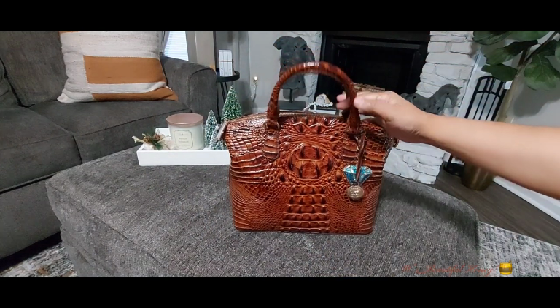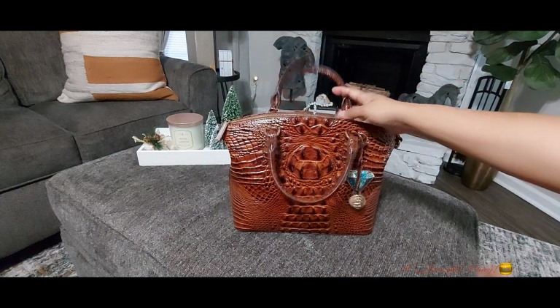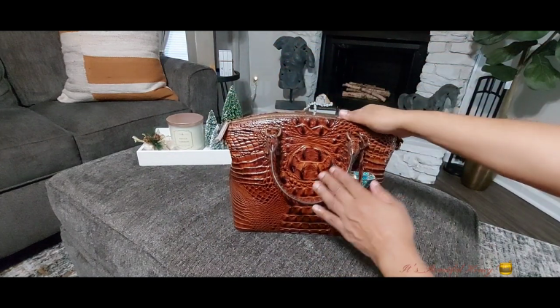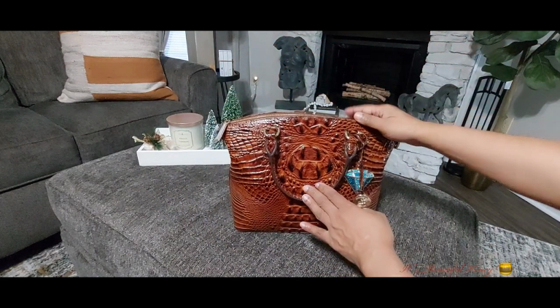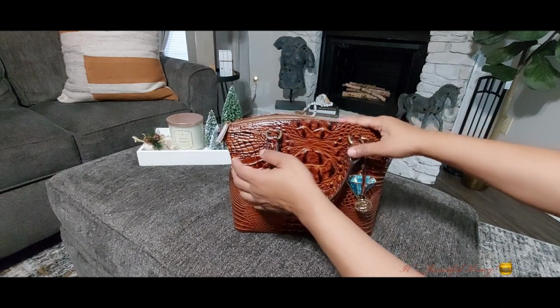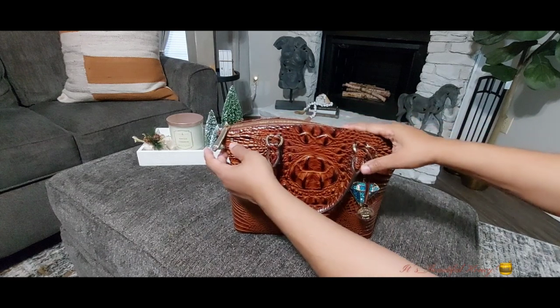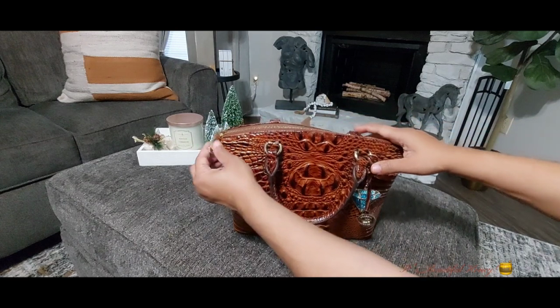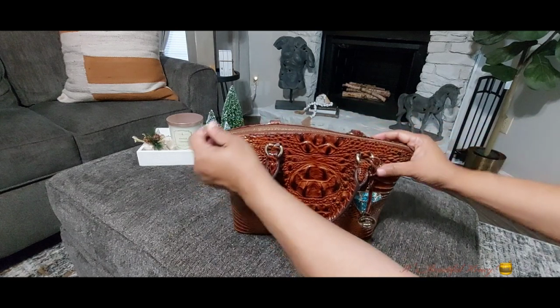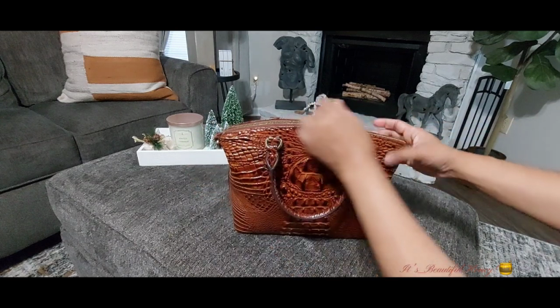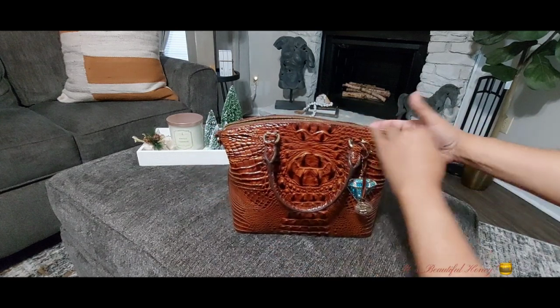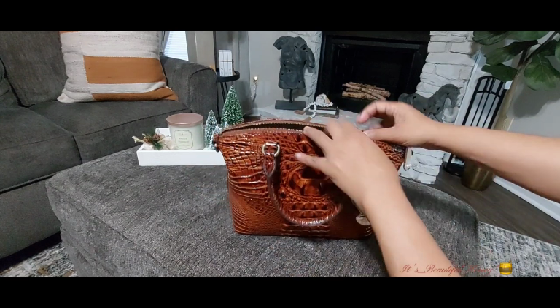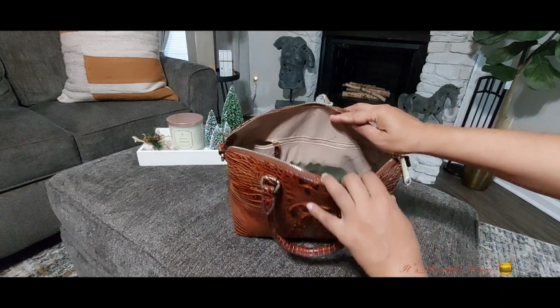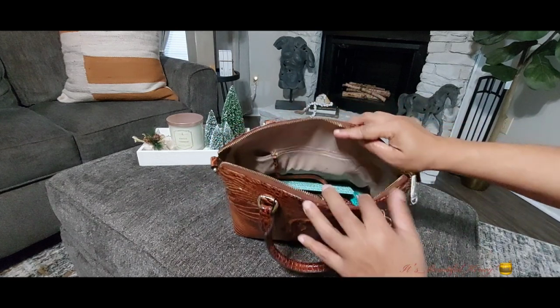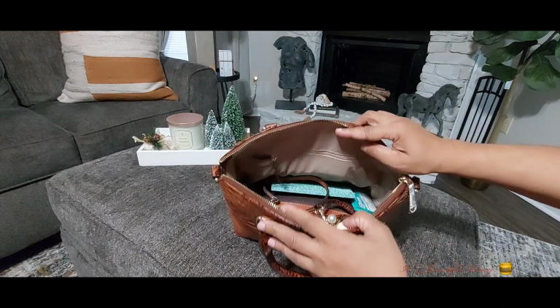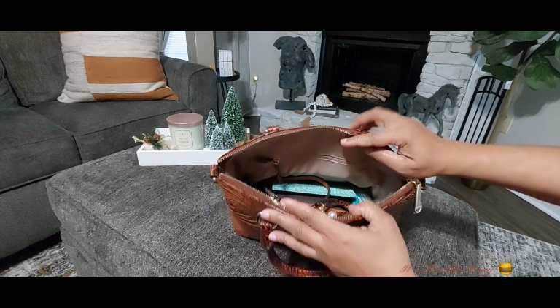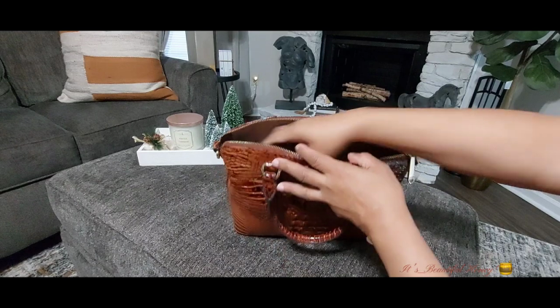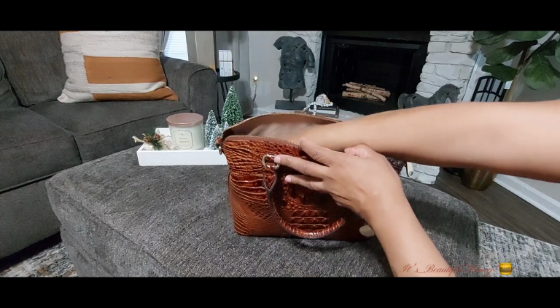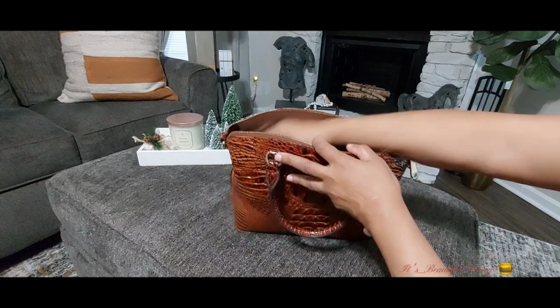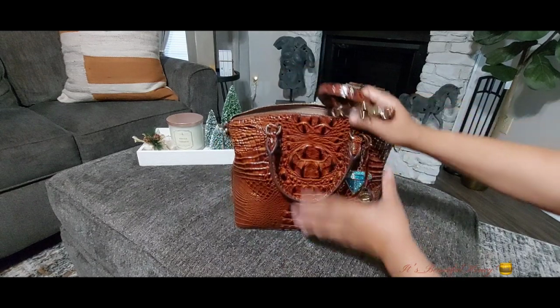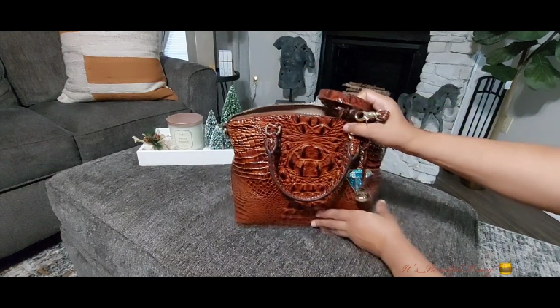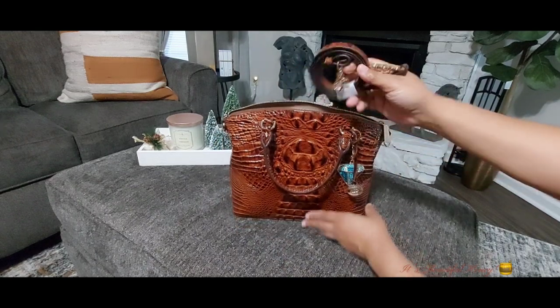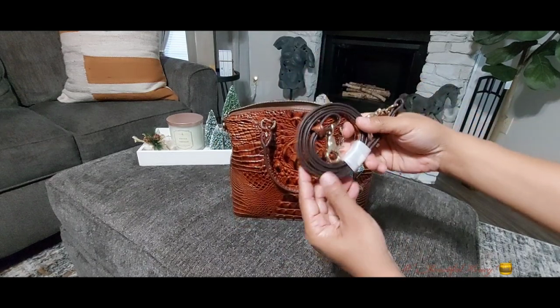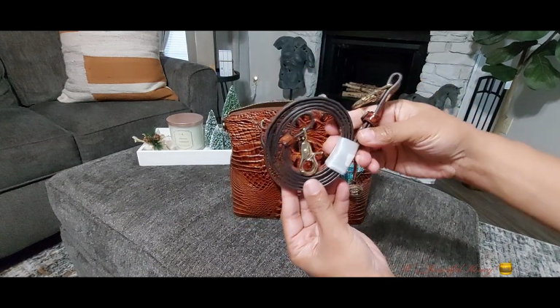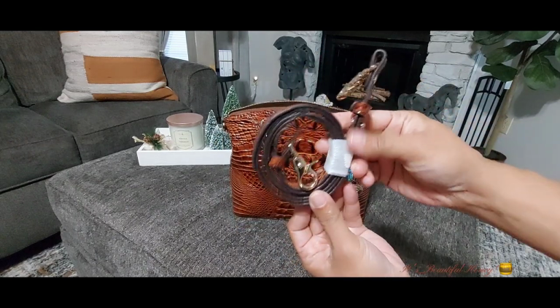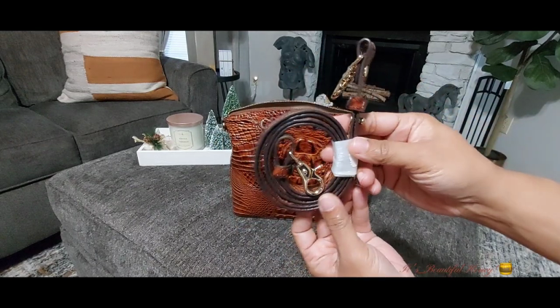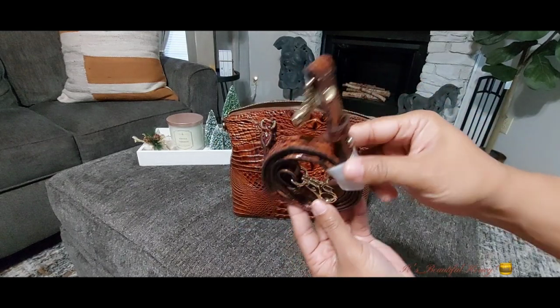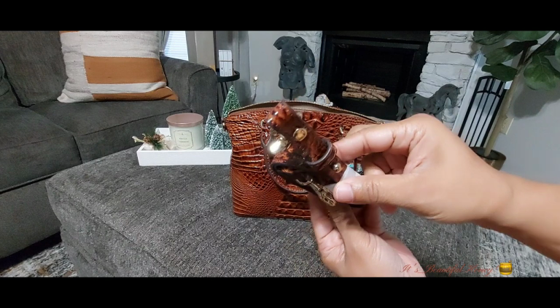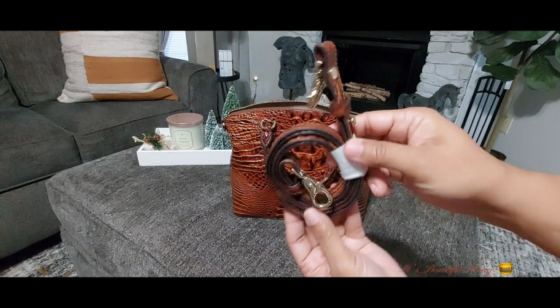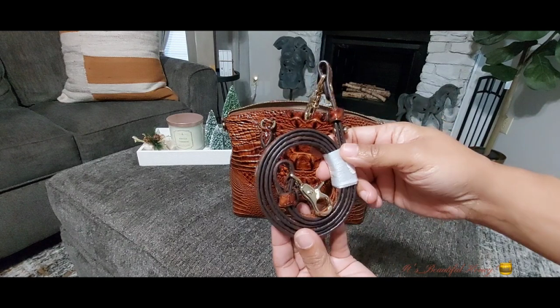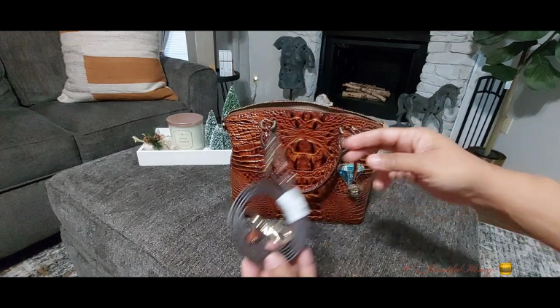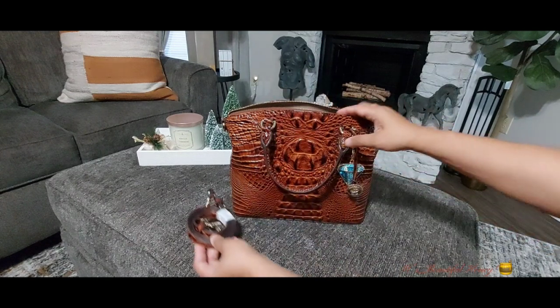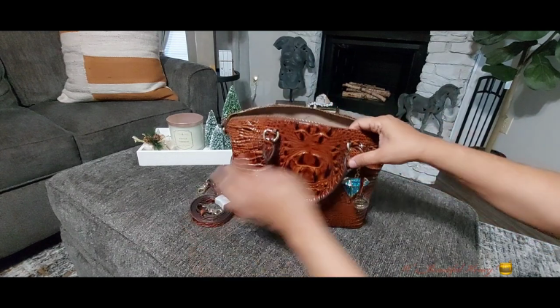This bag will be a top handle carry for me. It does come with a crossbody strap, which I'll show you once we get into the inside. I'll just start pulling — the first thing I have in here is the strap. I doubt I'll carry it using this strap, but you just never know; I try to keep them with the bags.